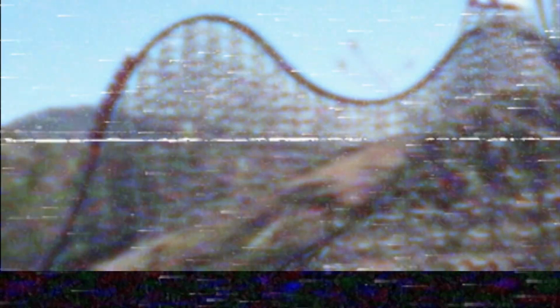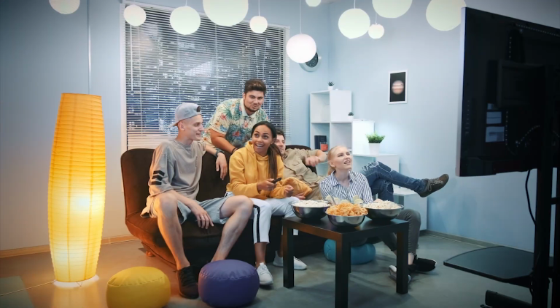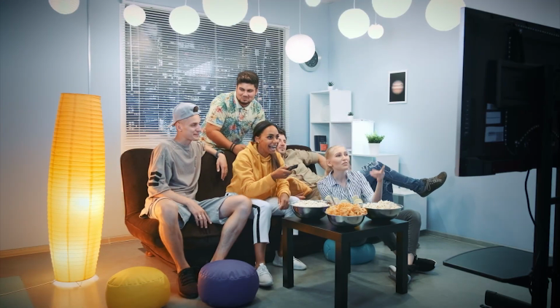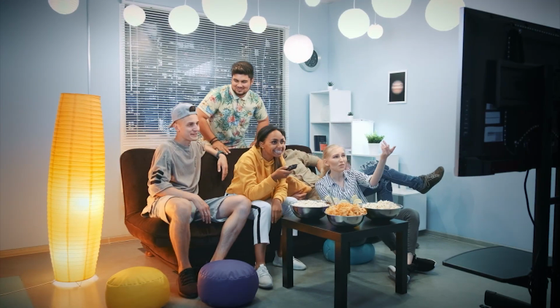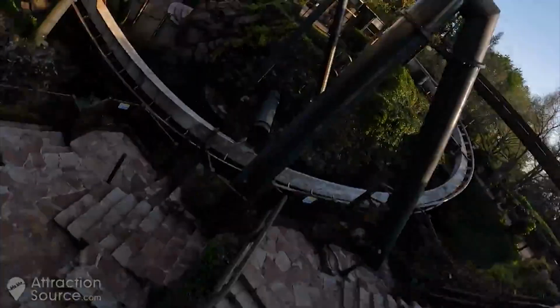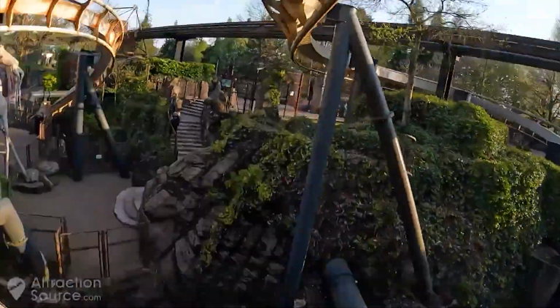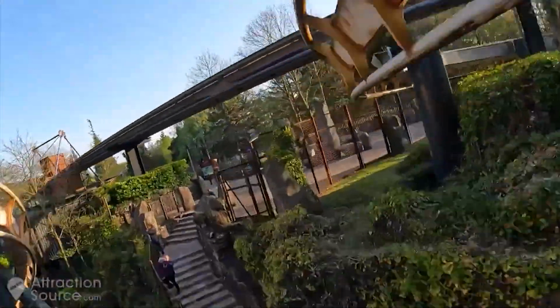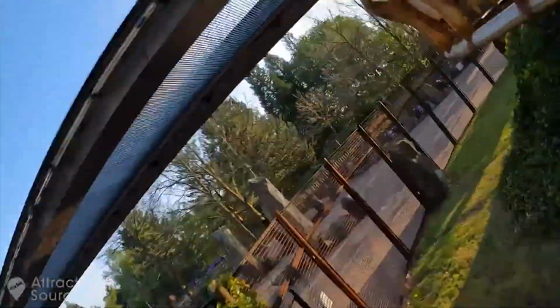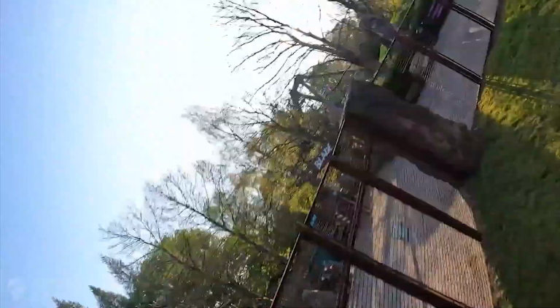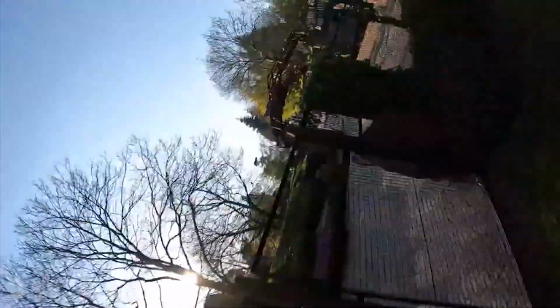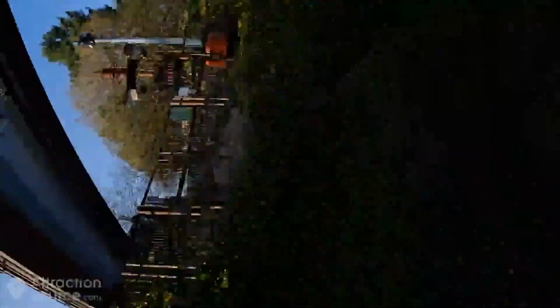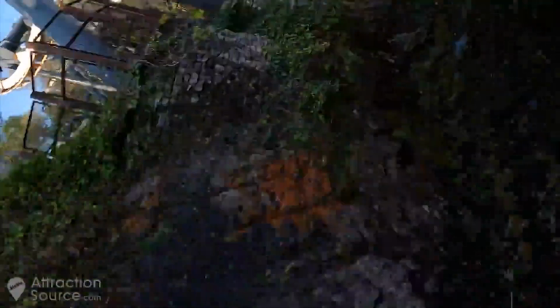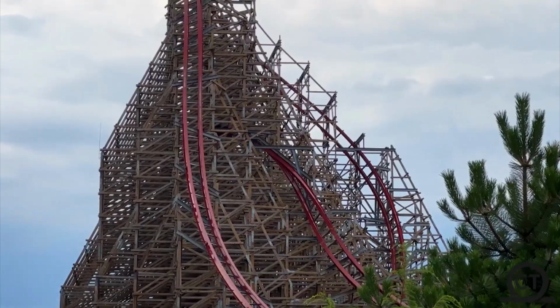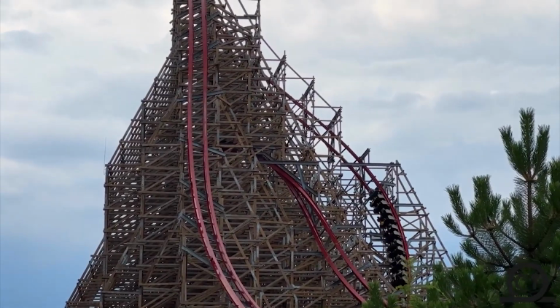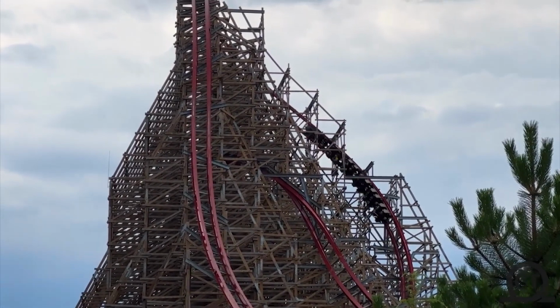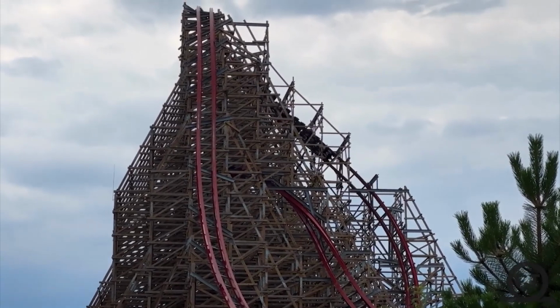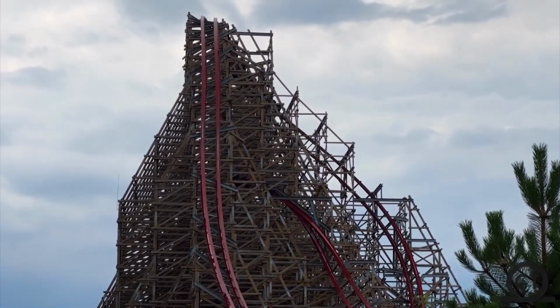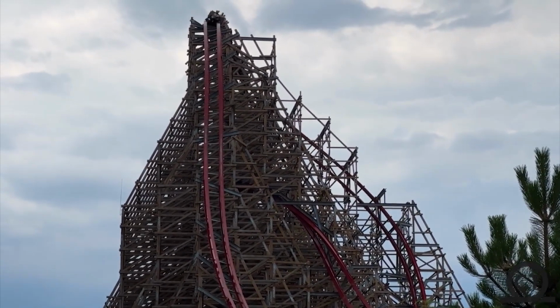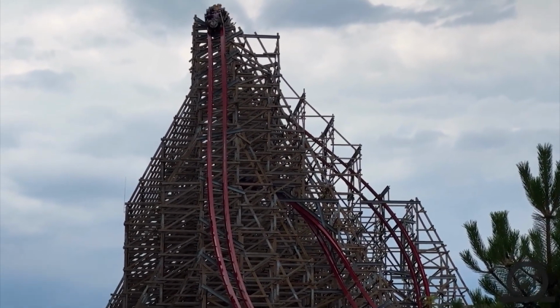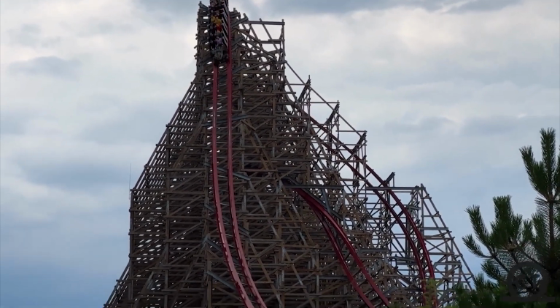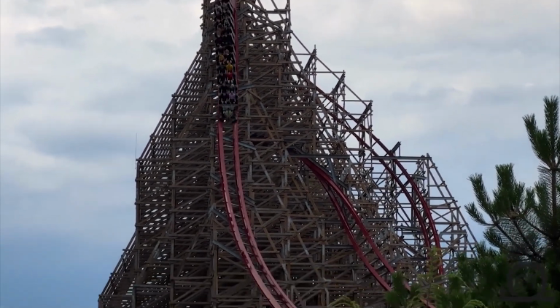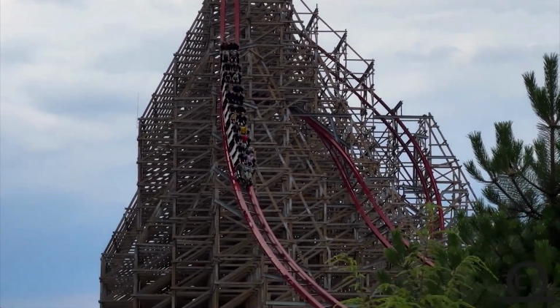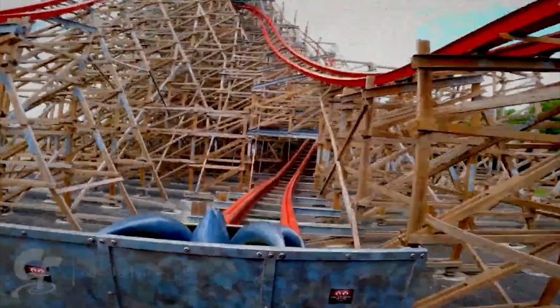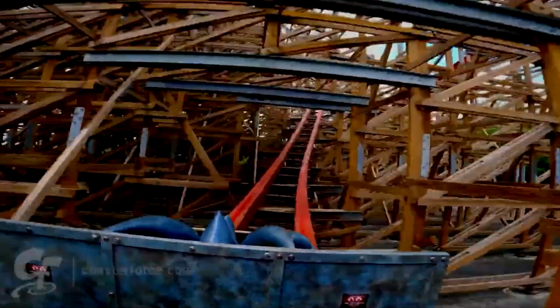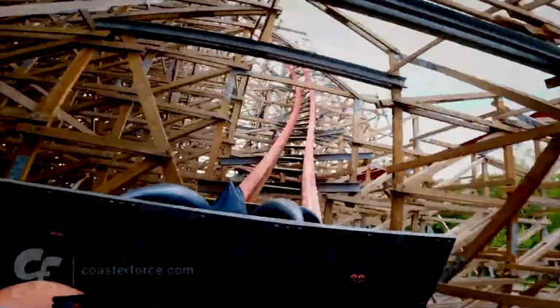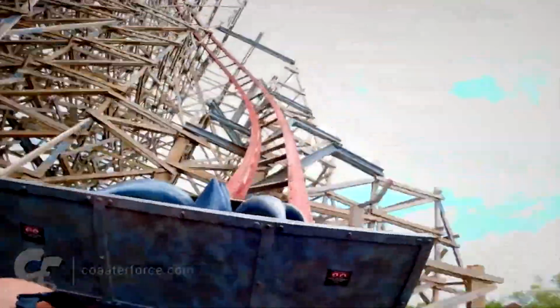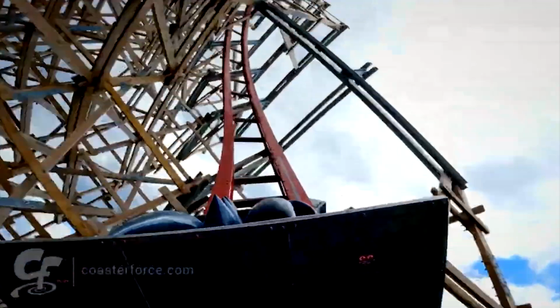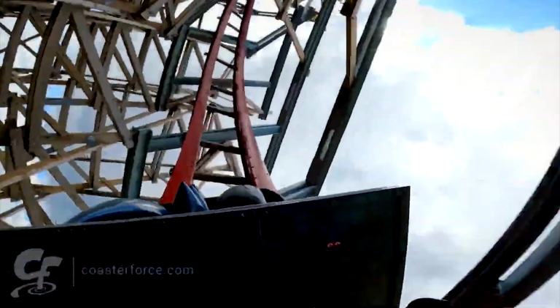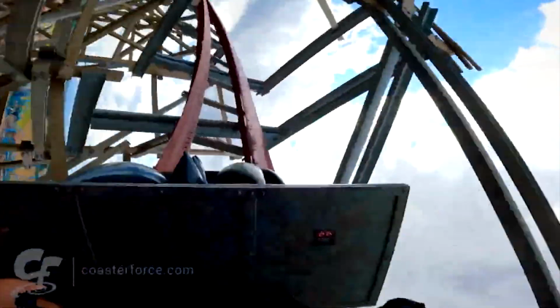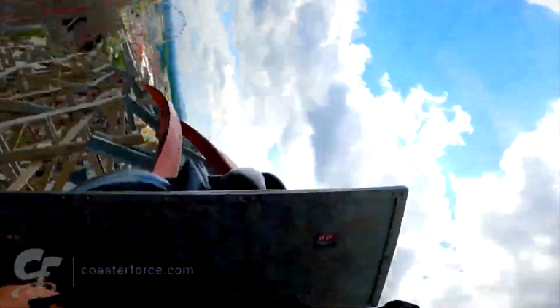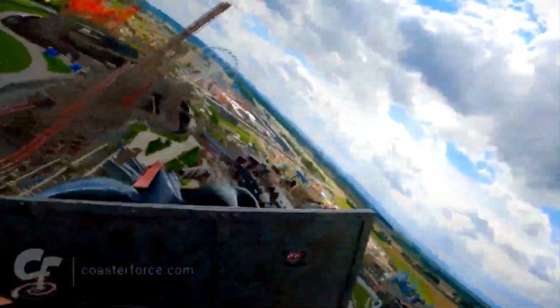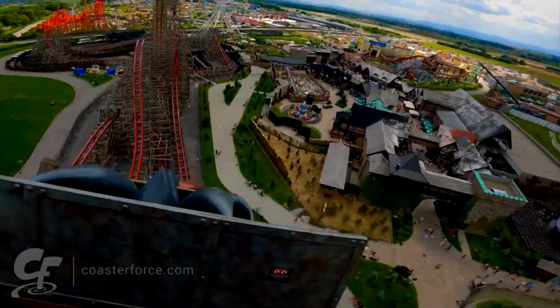I hope you're sitting down for this one, because Alton Towers is about to take things to a whole new level. Our beloved theme park has possibly teamed up with the ingenious minds at Rocky Mountain Construction to deliver what could well be an absolute game changer in the world of roller coasters.